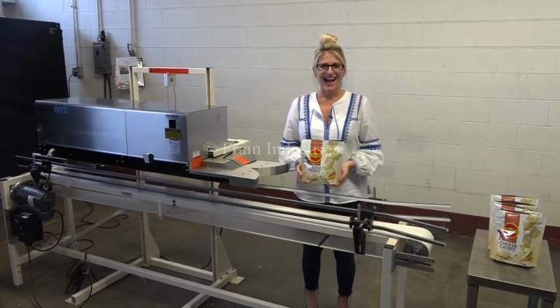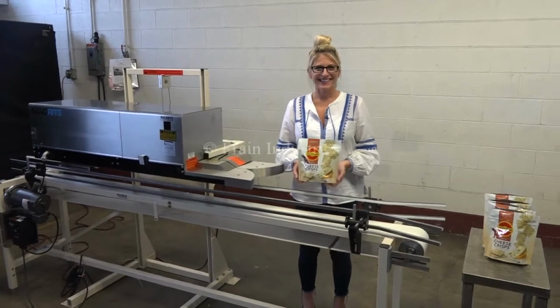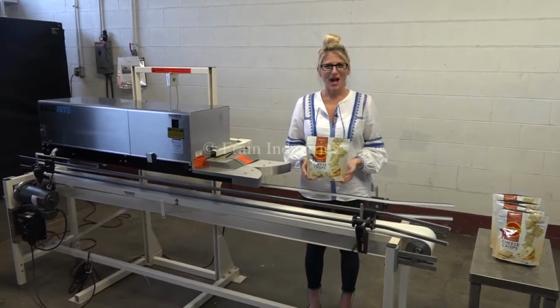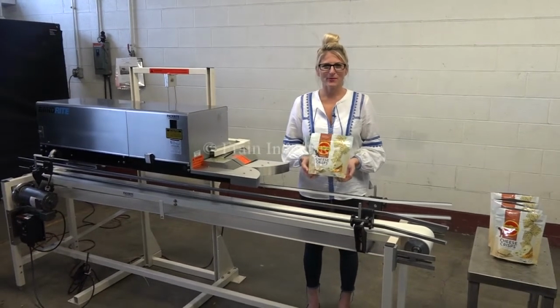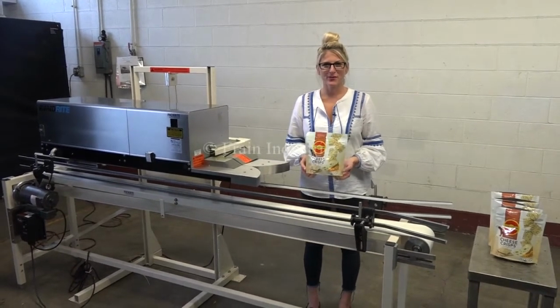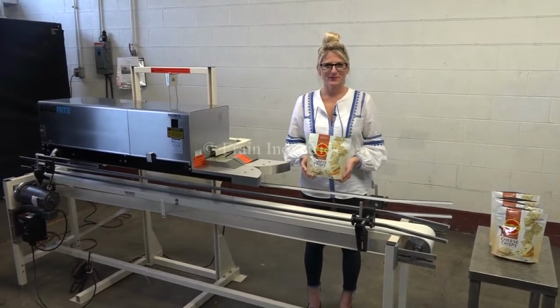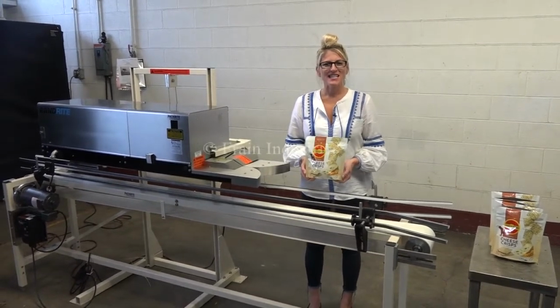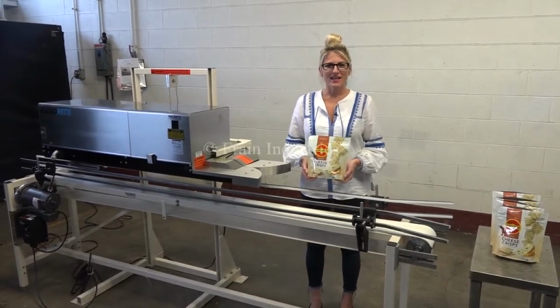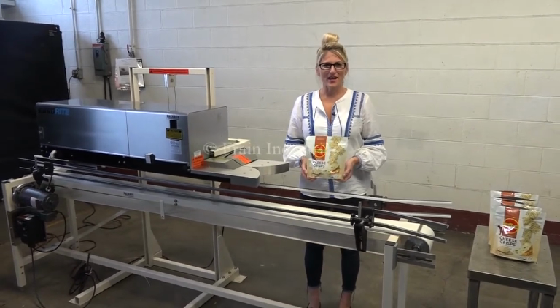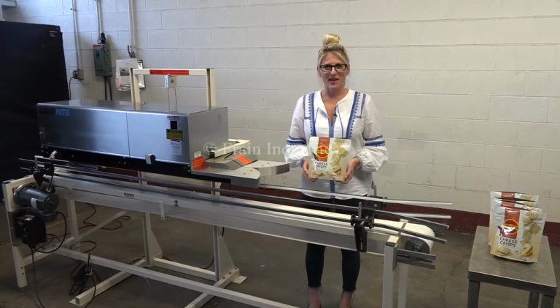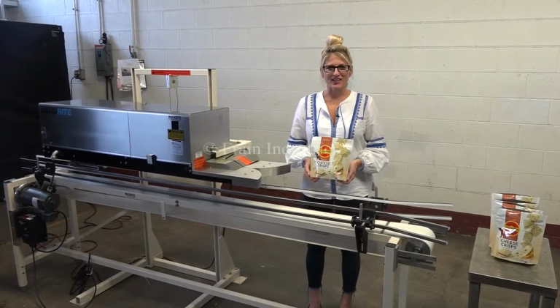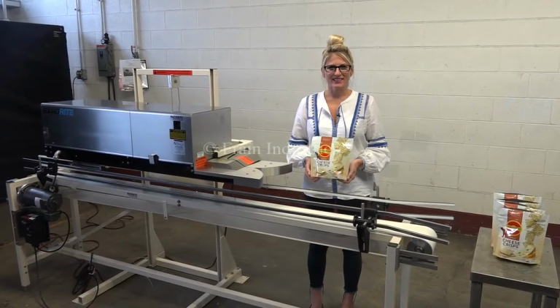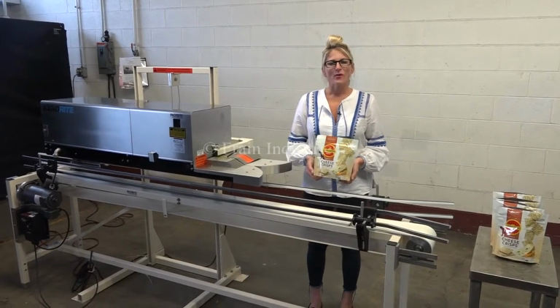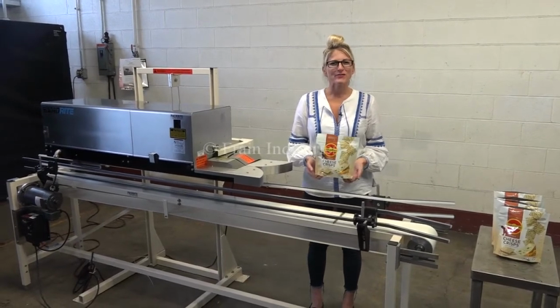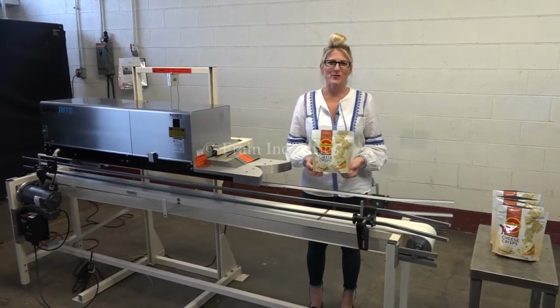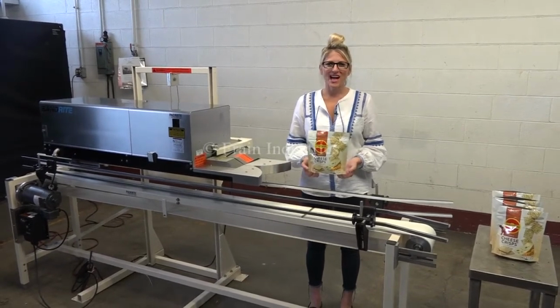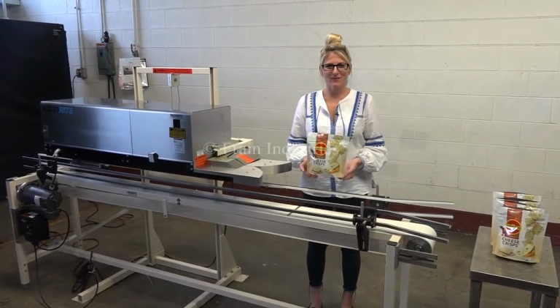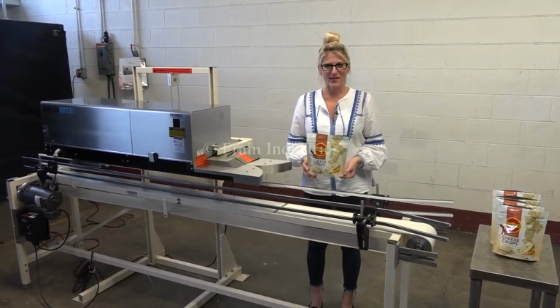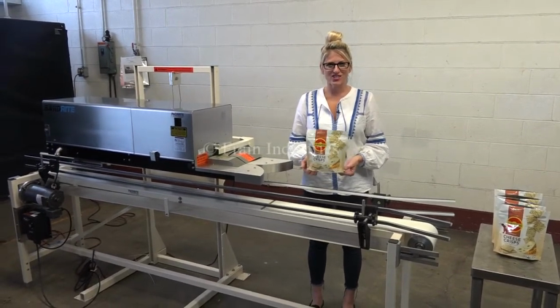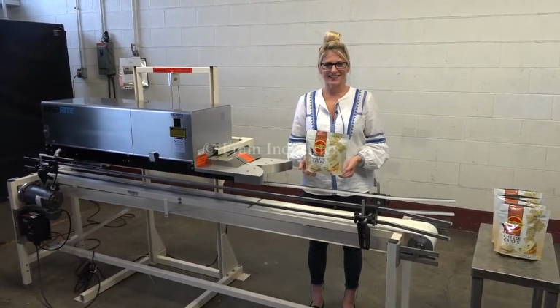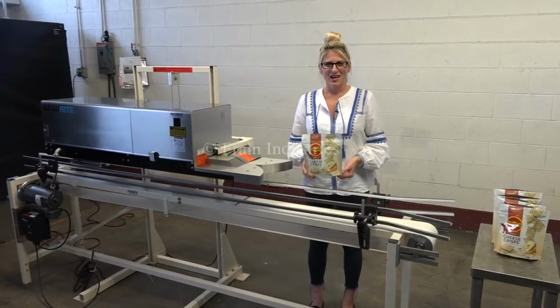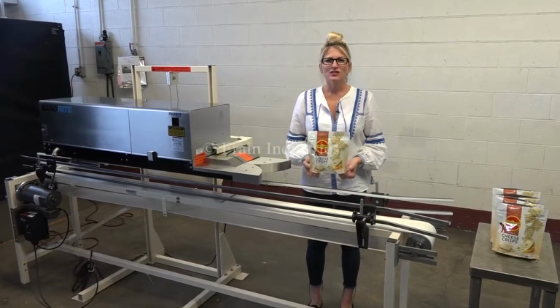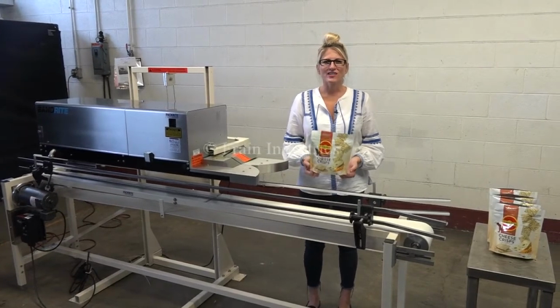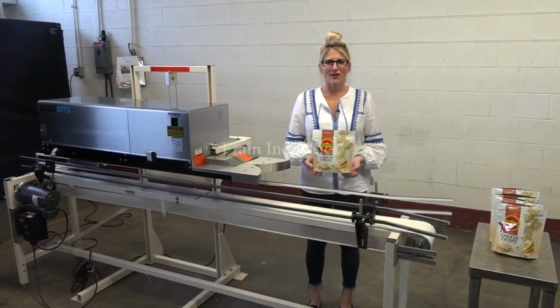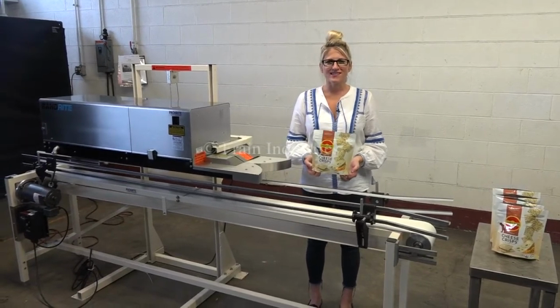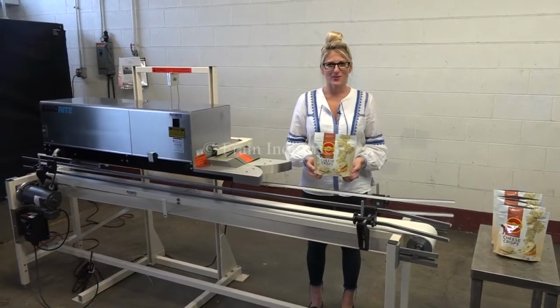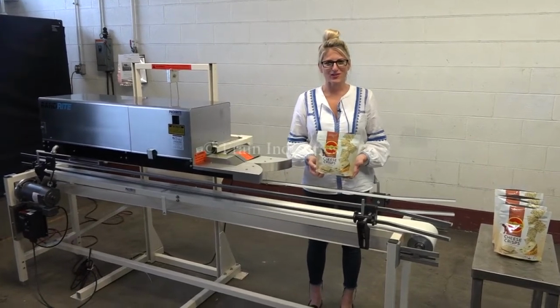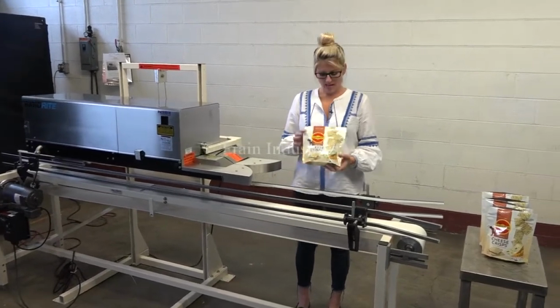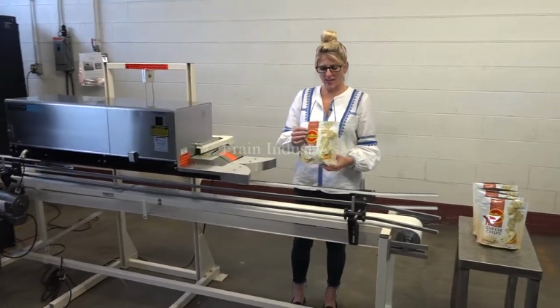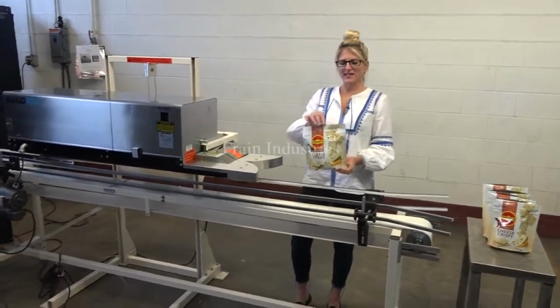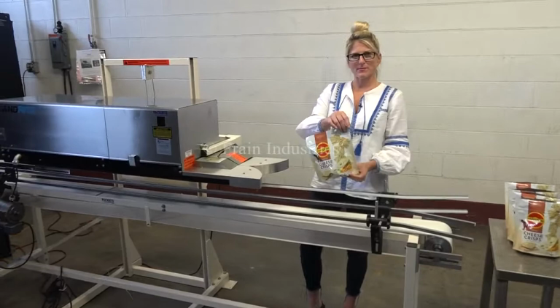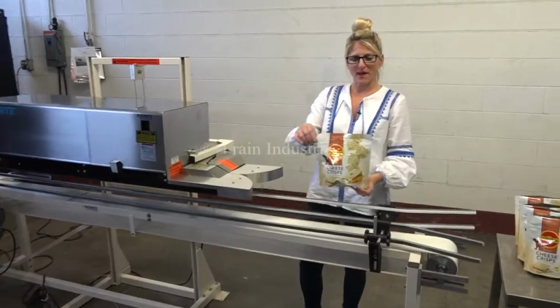Hi, I'm Katie with The Frame Group. Today we're cycling your BandRite bag sealer. We recommend you read the manual in its entirety before powering up the machine. The voltage is currently set to single phase, 120 volts. Today we'll be sealing the tops of these bags.